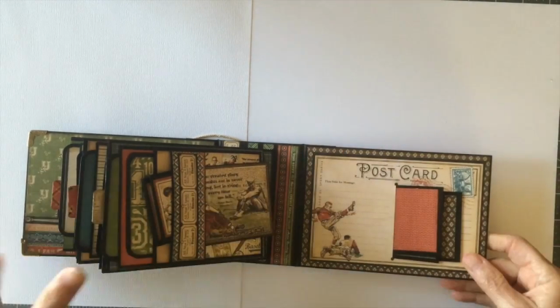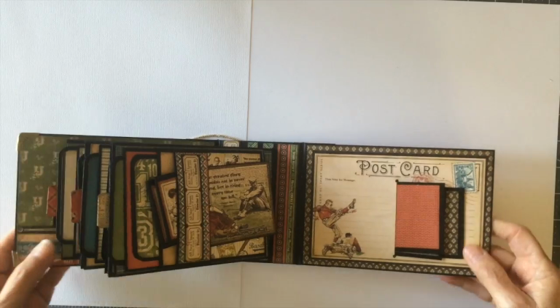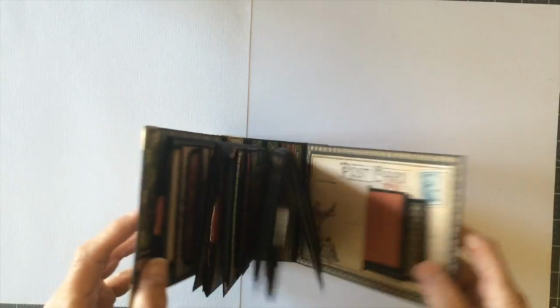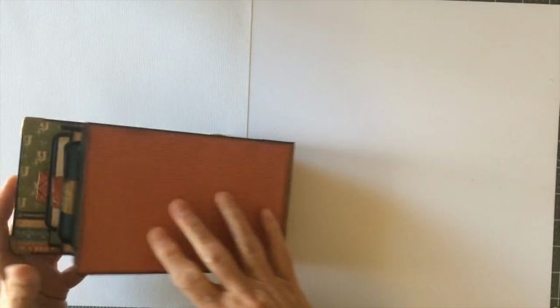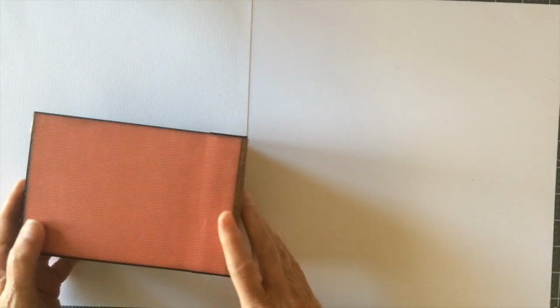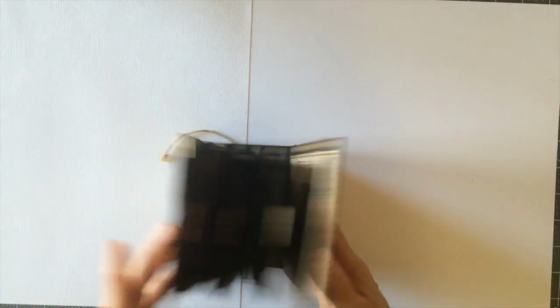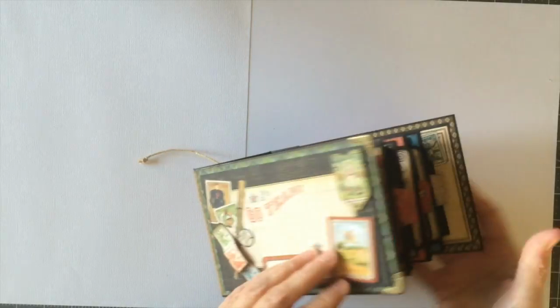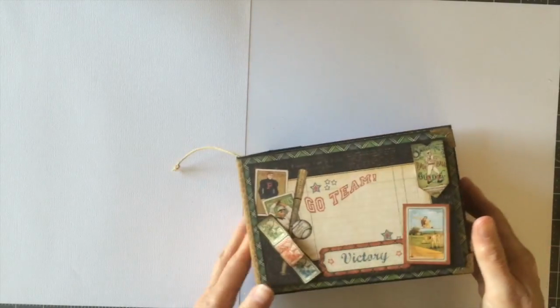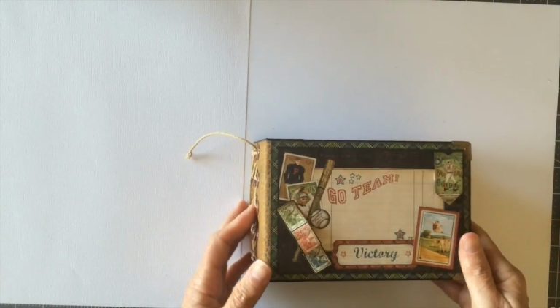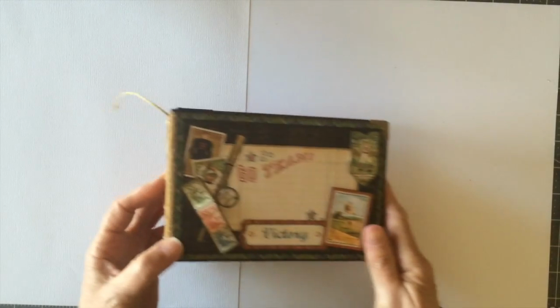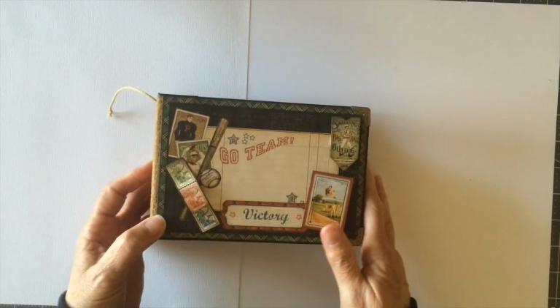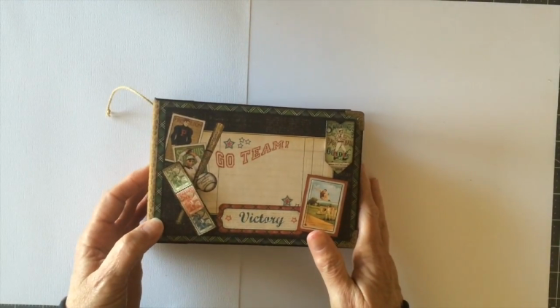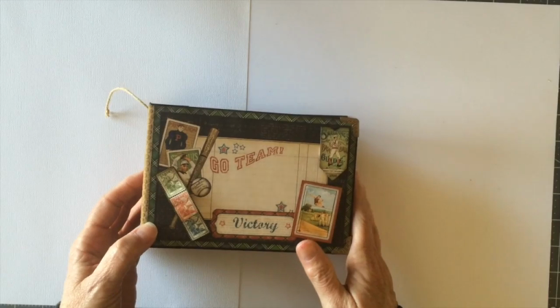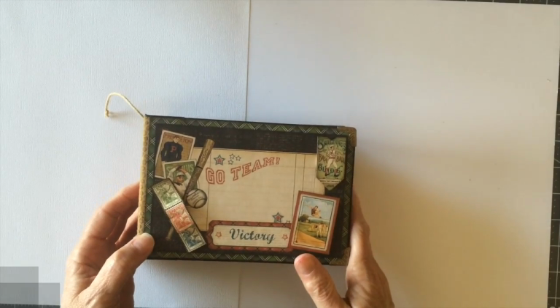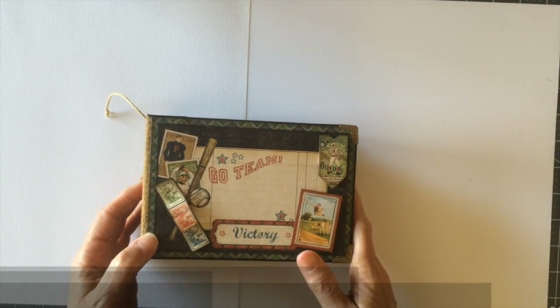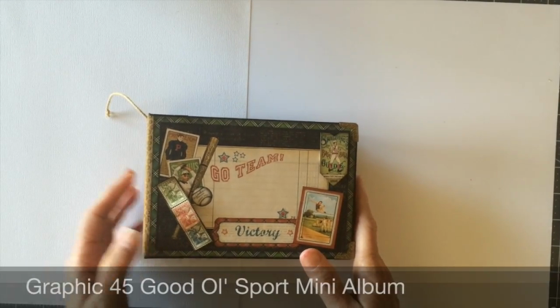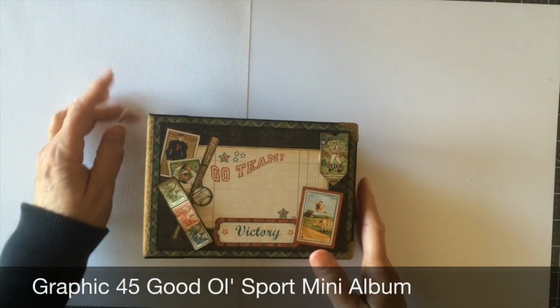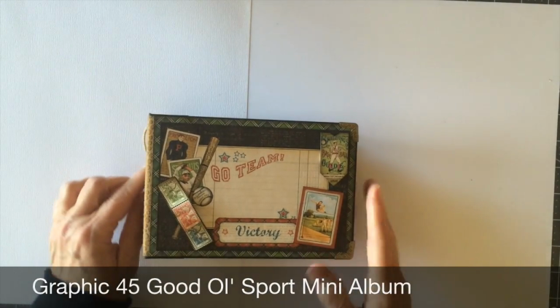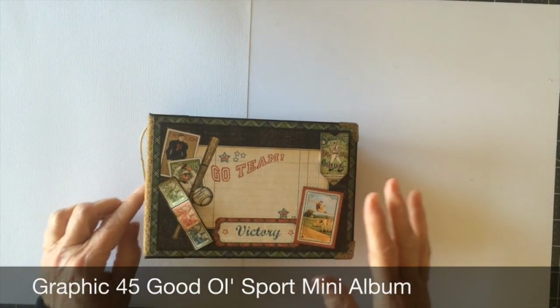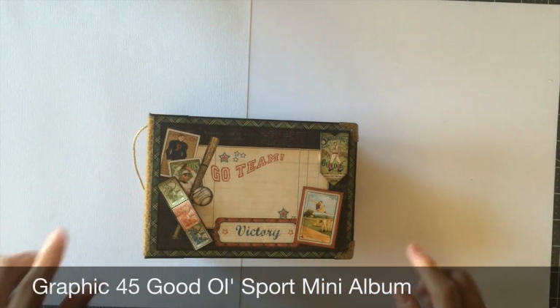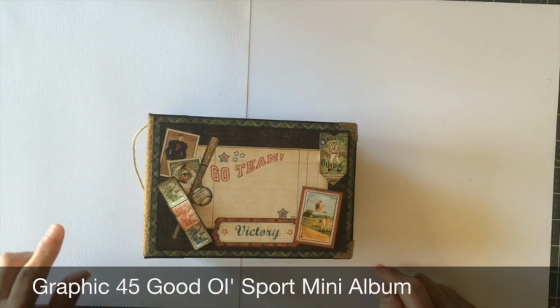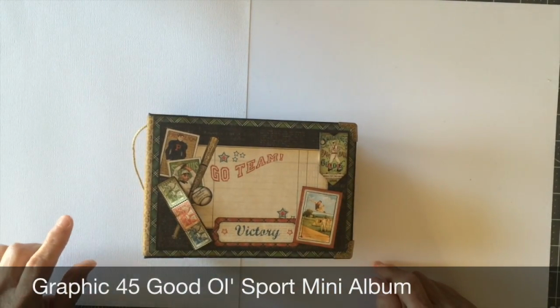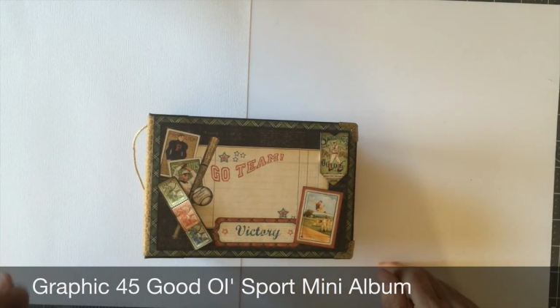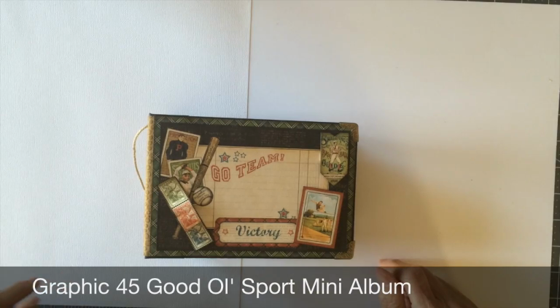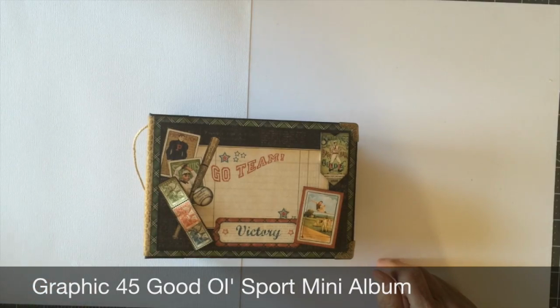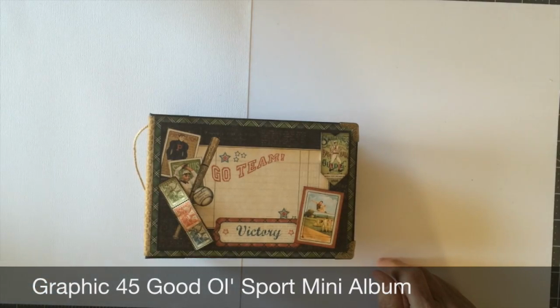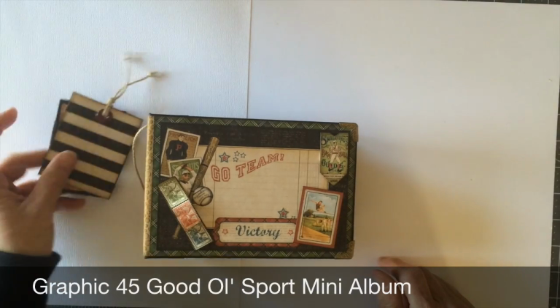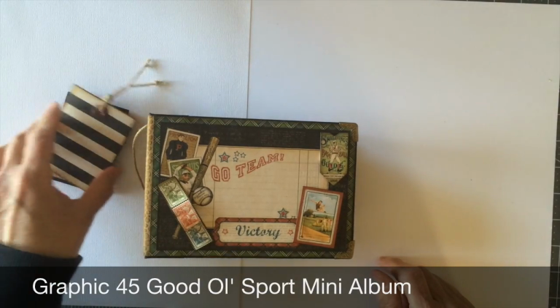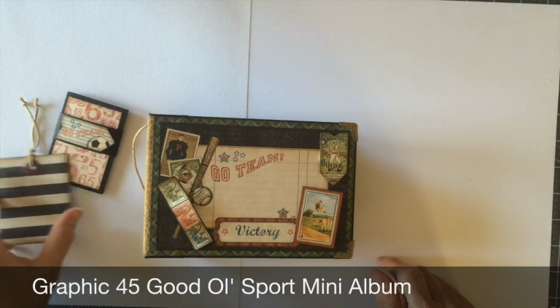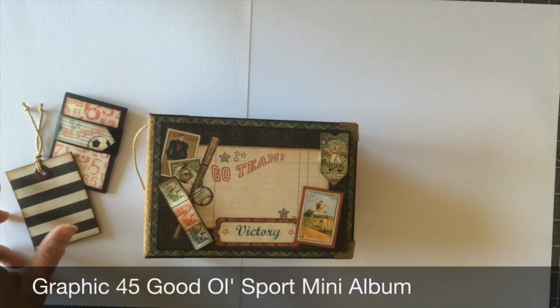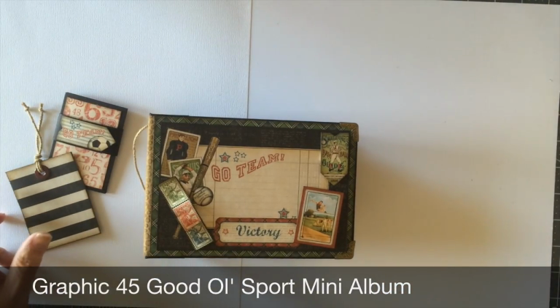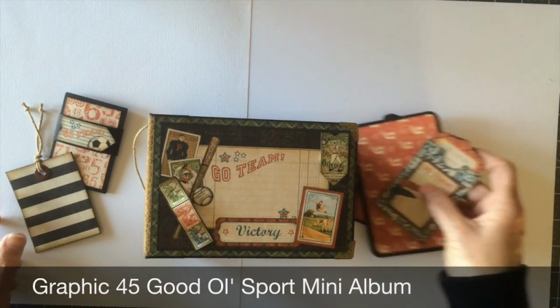So there you go, everybody. That's my mini album using the Graphic 45 Good Old Sport 8x8 paper pad, the 6x6 paper pad, and the pockets and tags. There you have it everybody — thanks for watching. Bye.